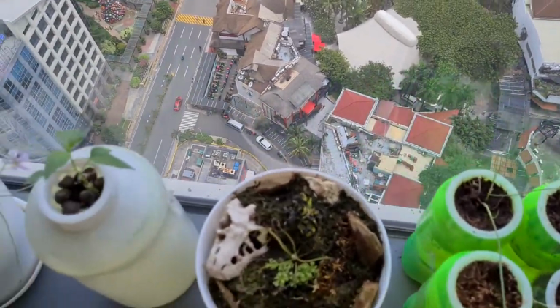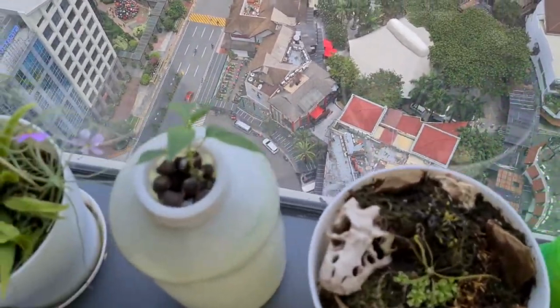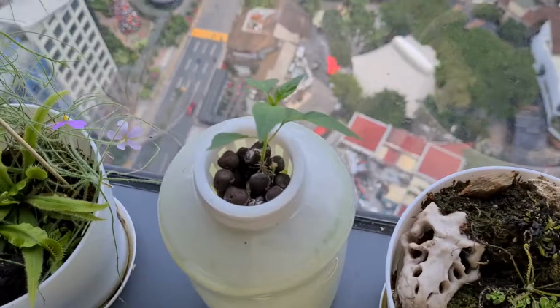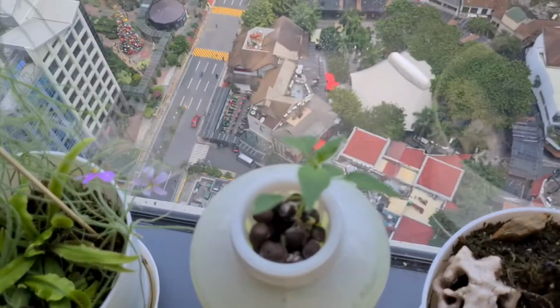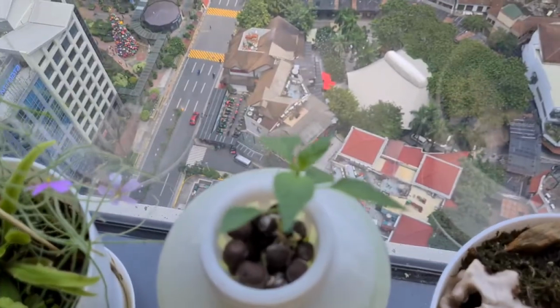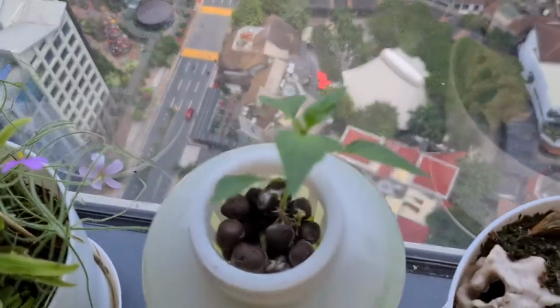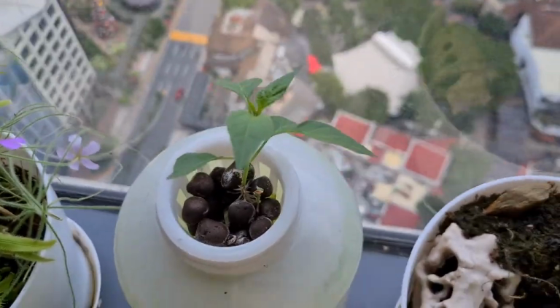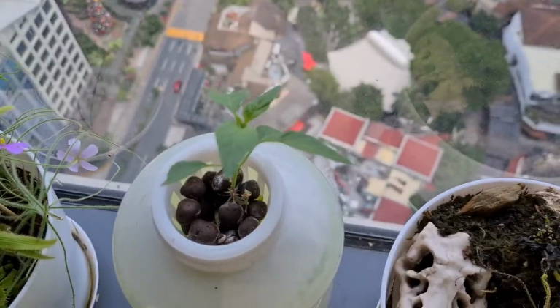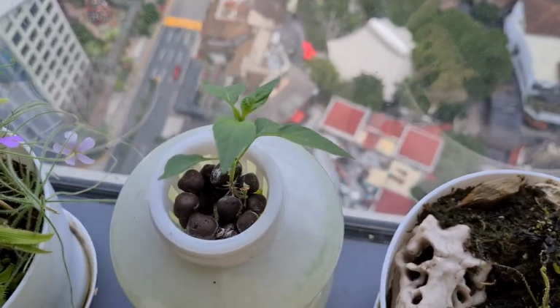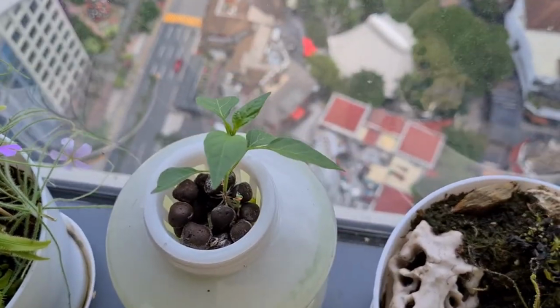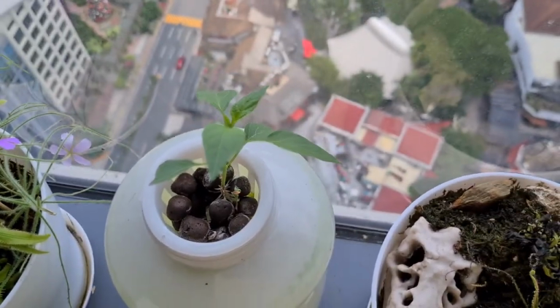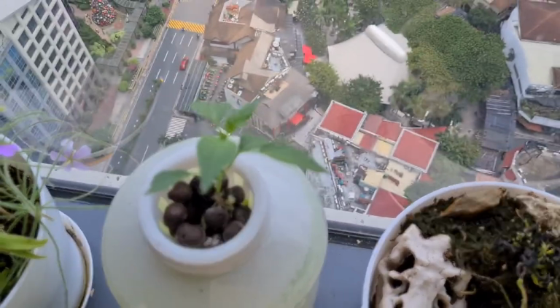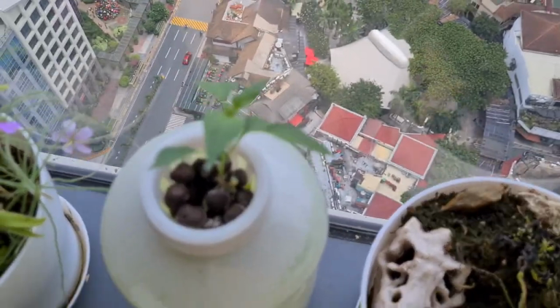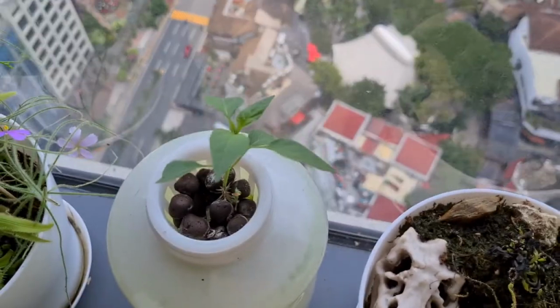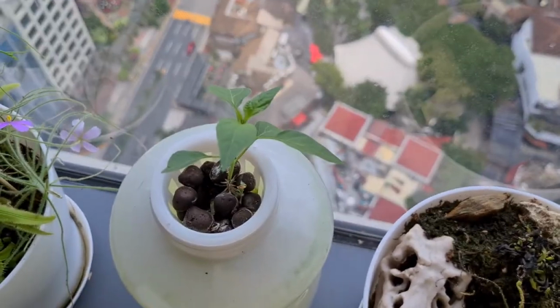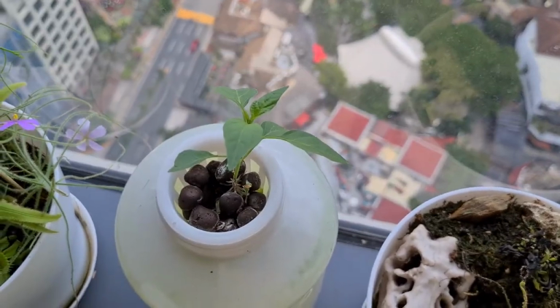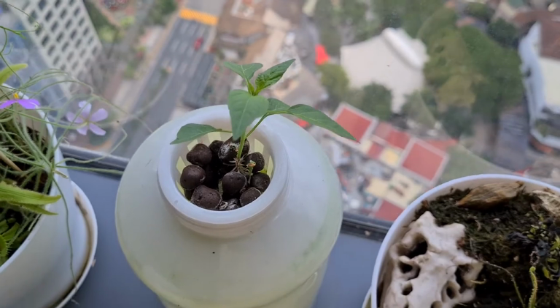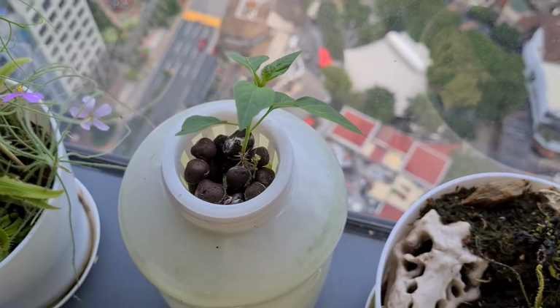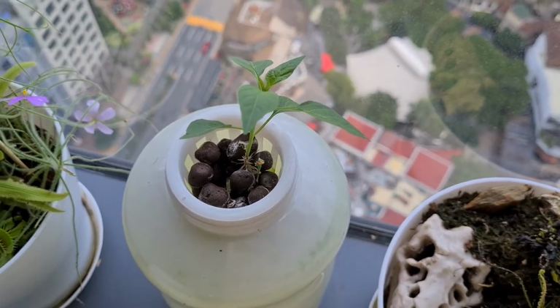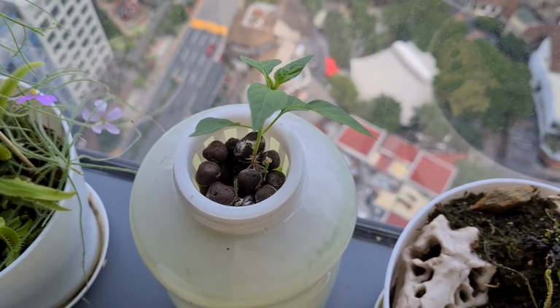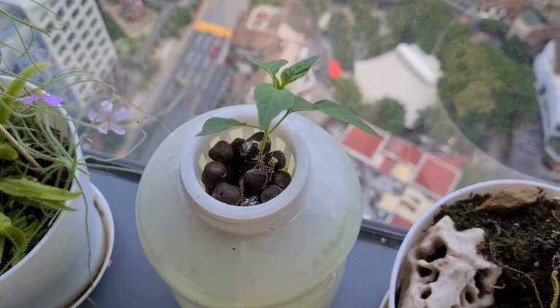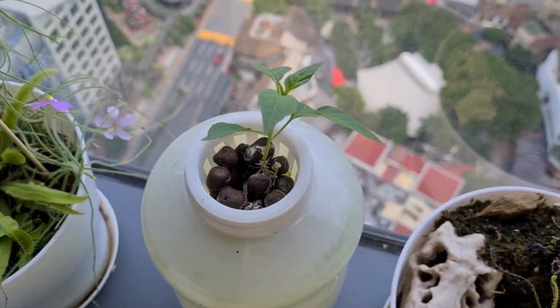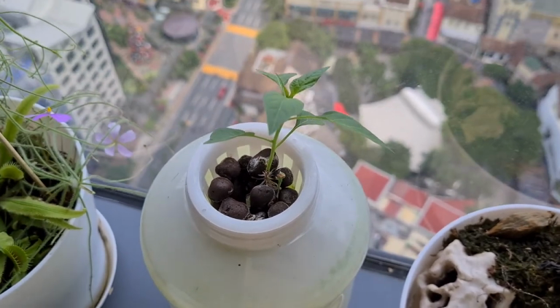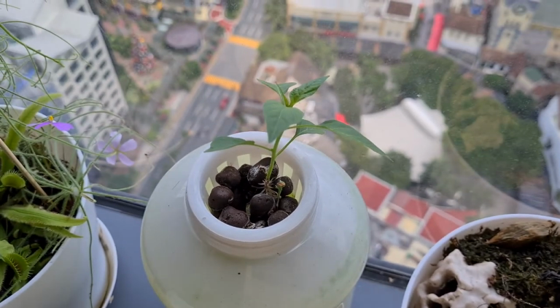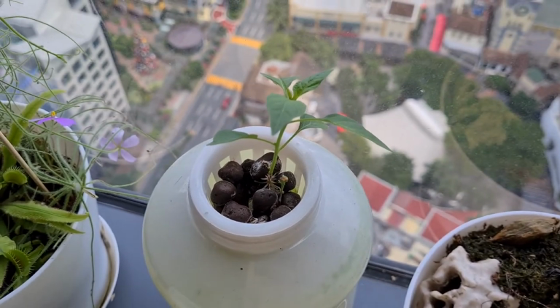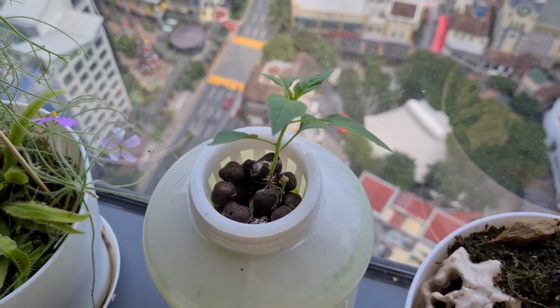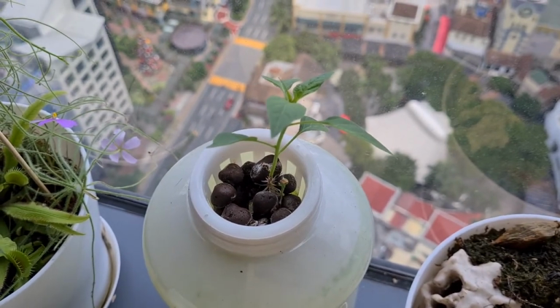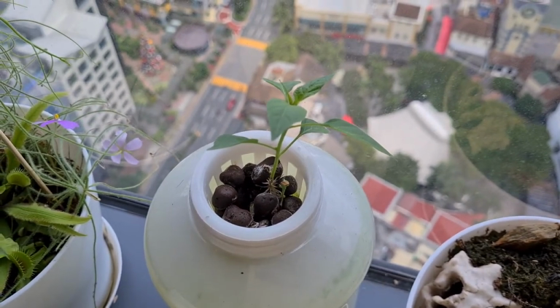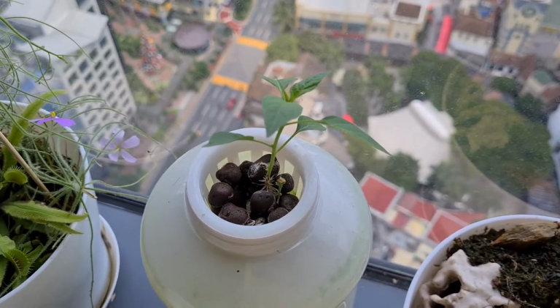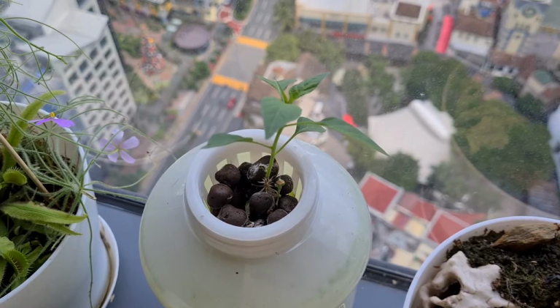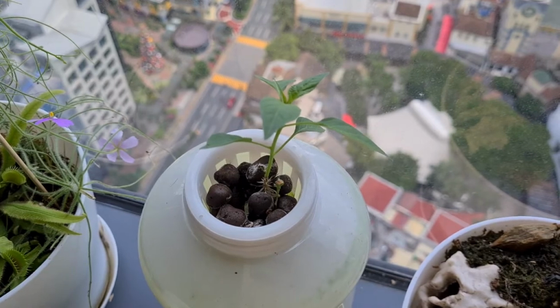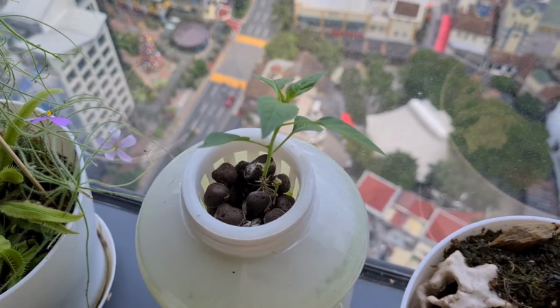And we have our hot chili. This one has grown the slowest, but I'm happy that in the past week it has grown noticeably.